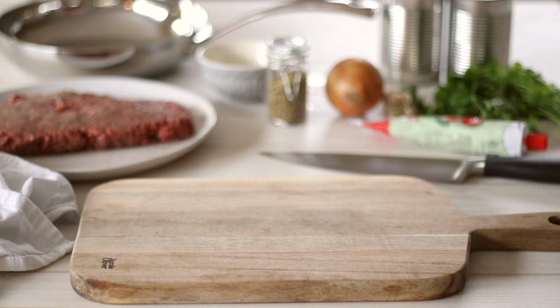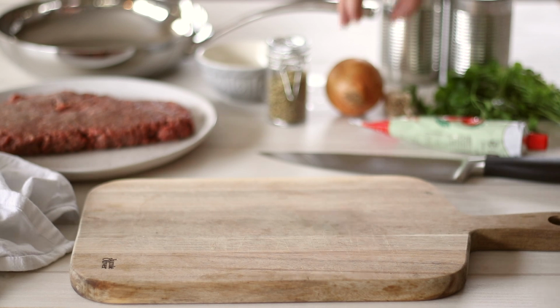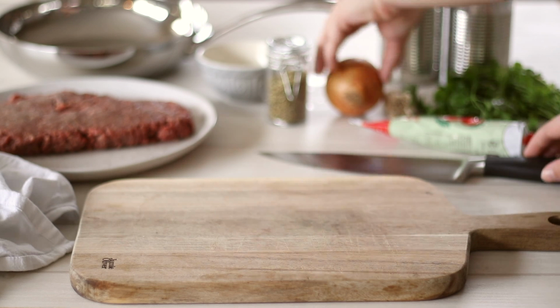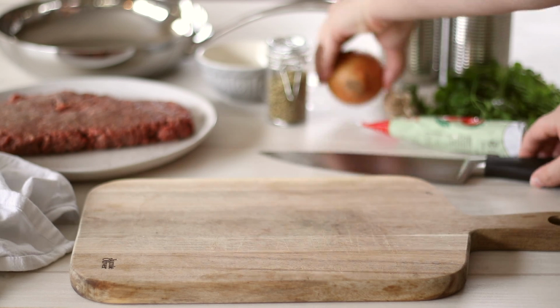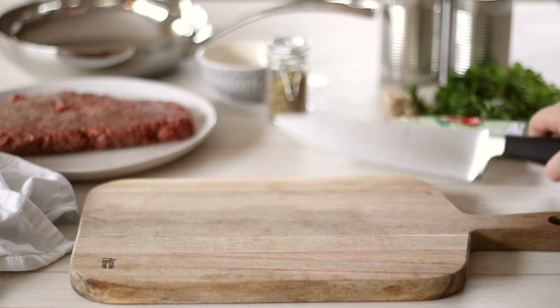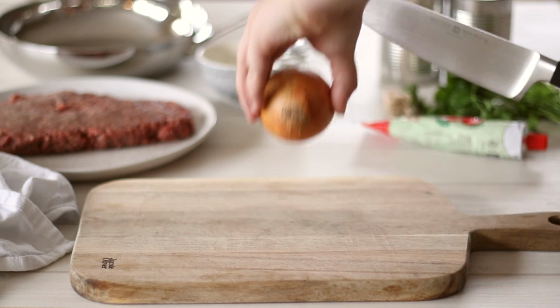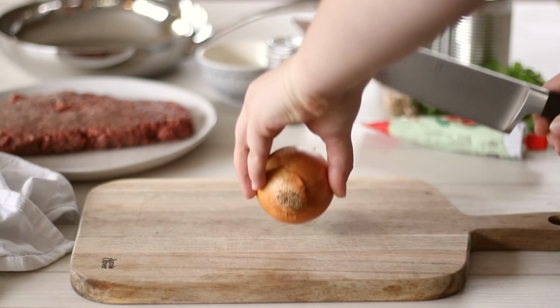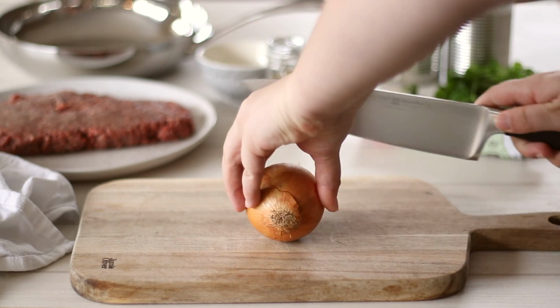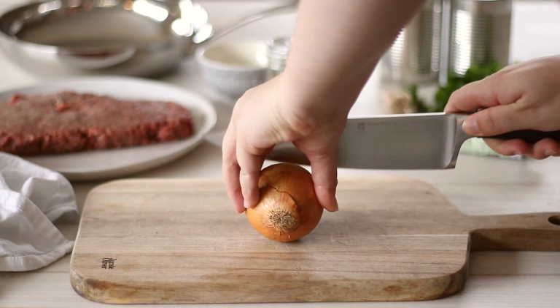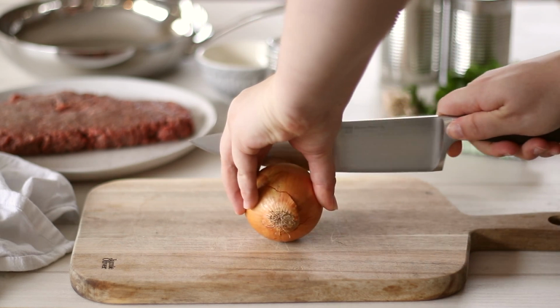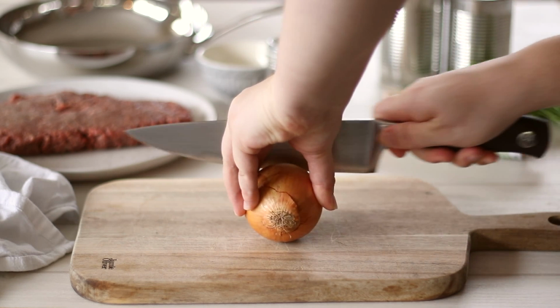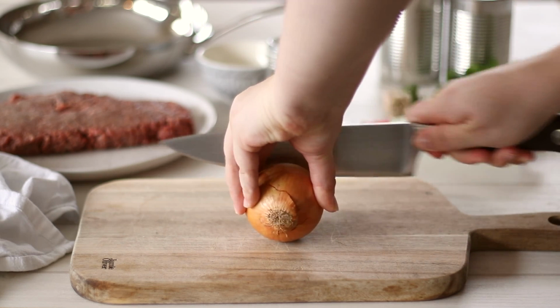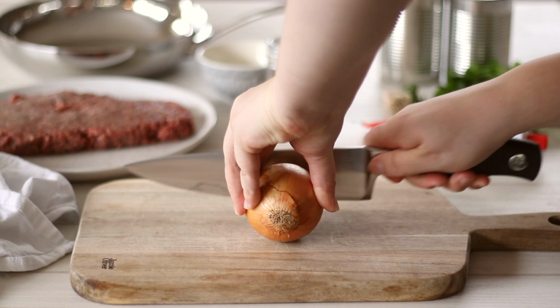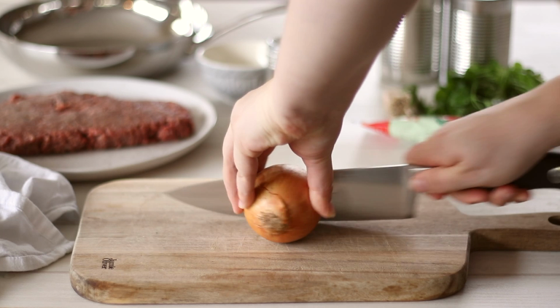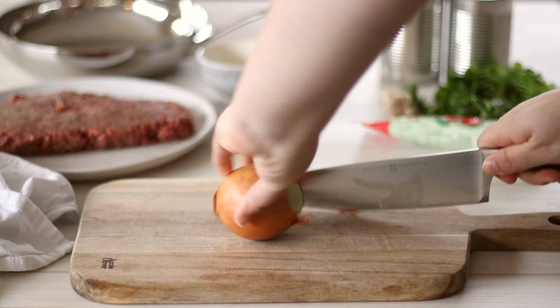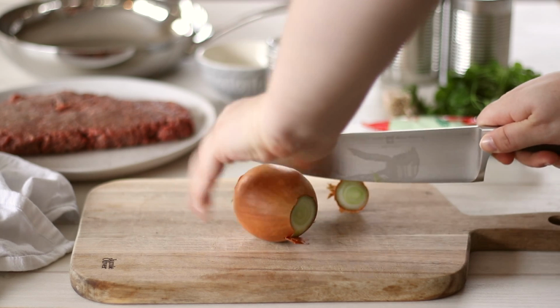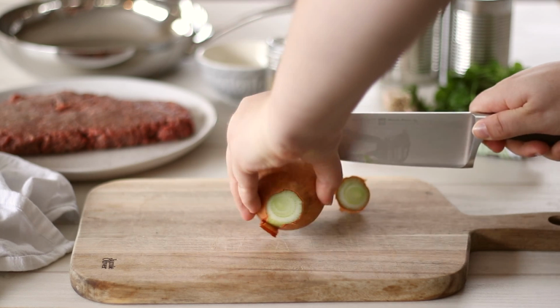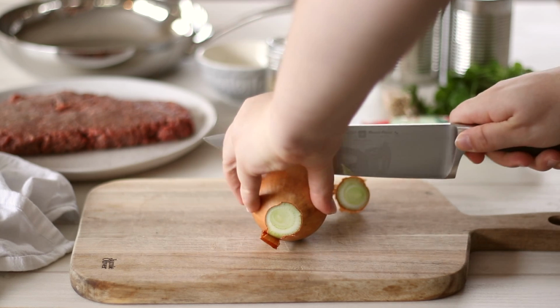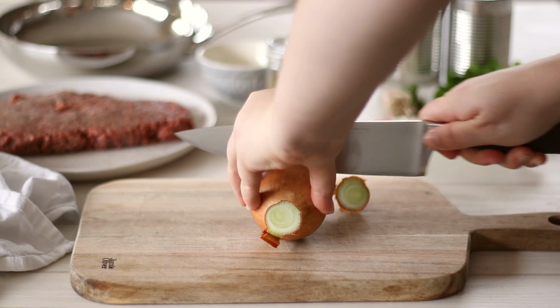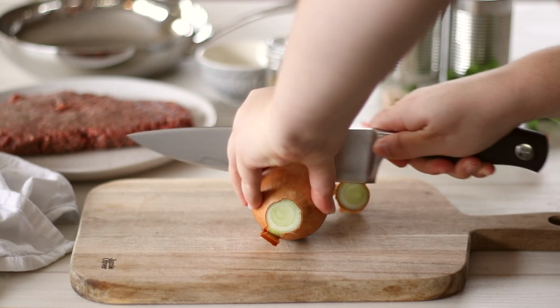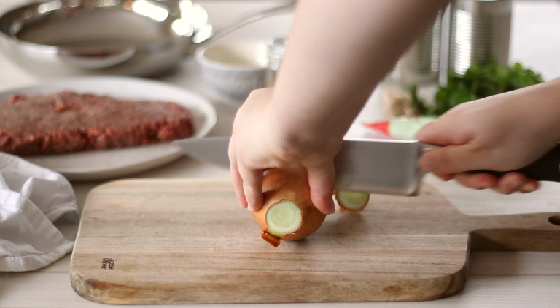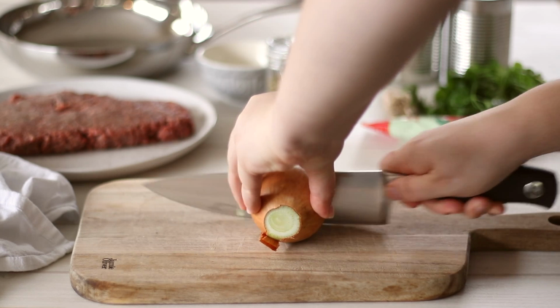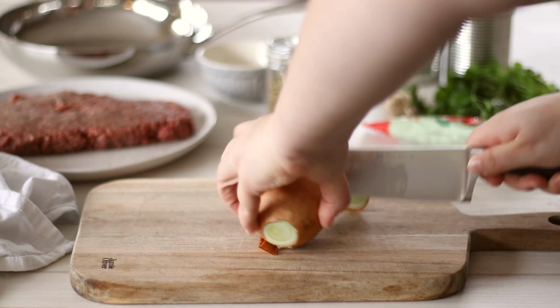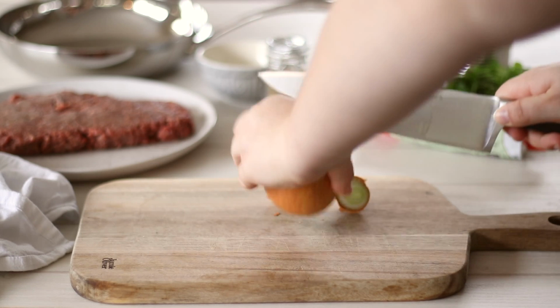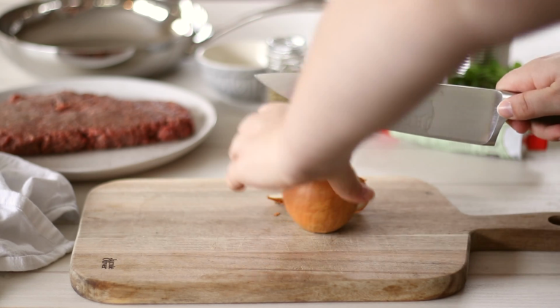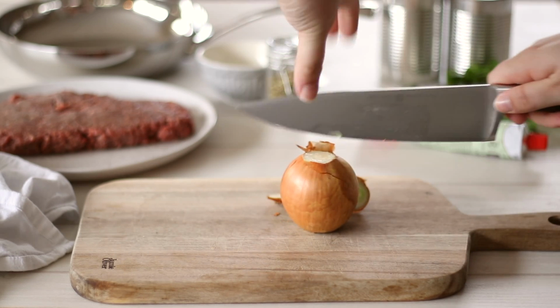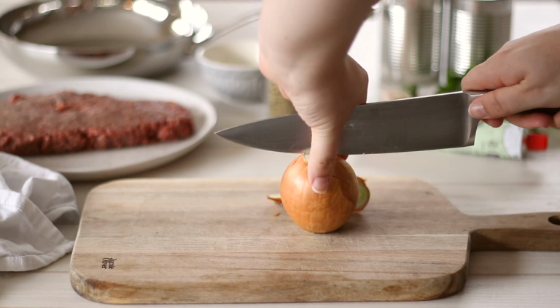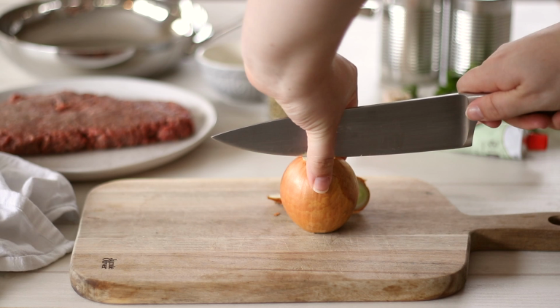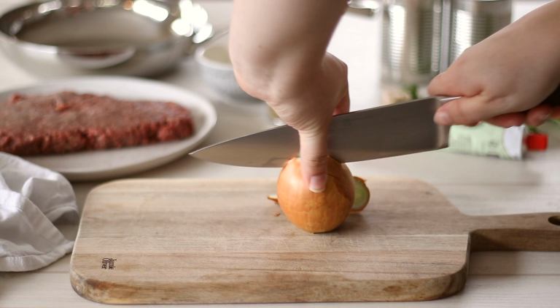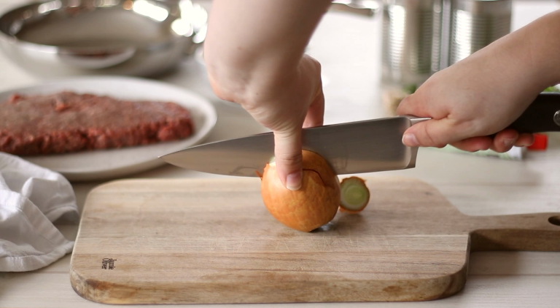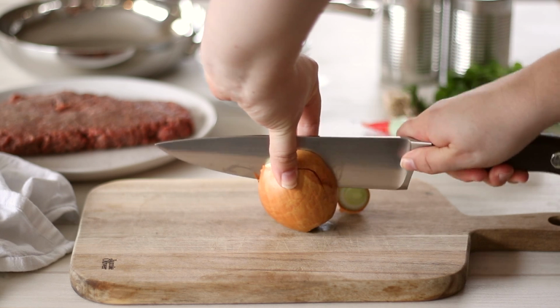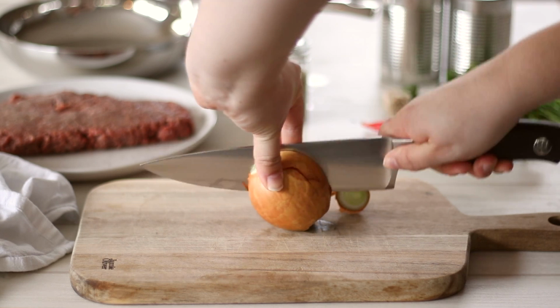We're going to start with the meat sauce, which is probably the most important part of a lasagna. There are a few tips and tricks to getting the perfect meat sauce which I will share with you.